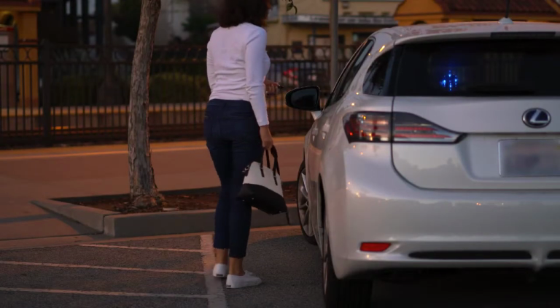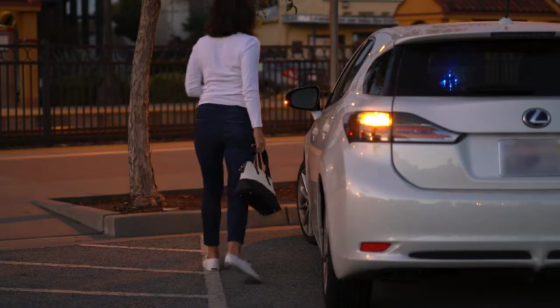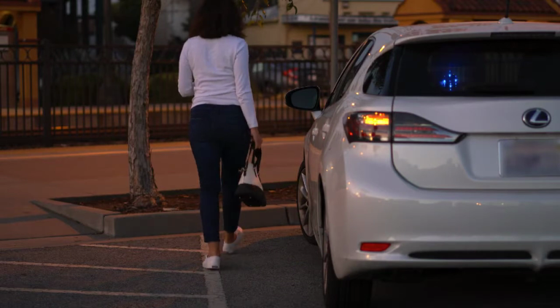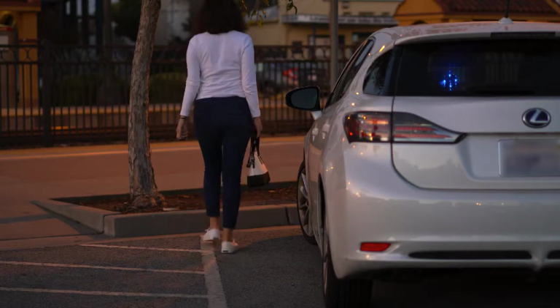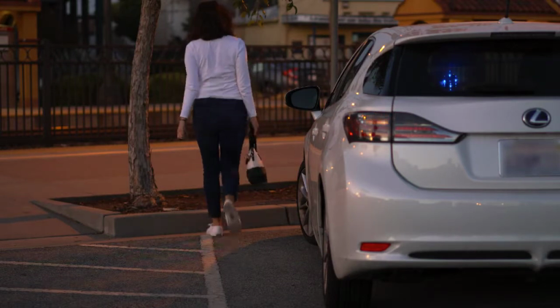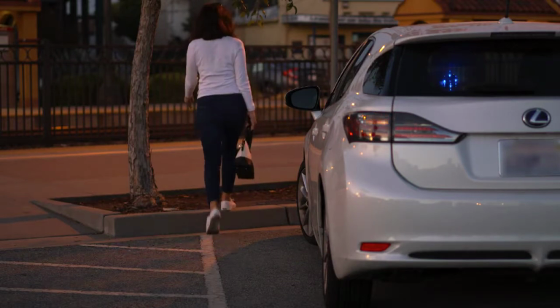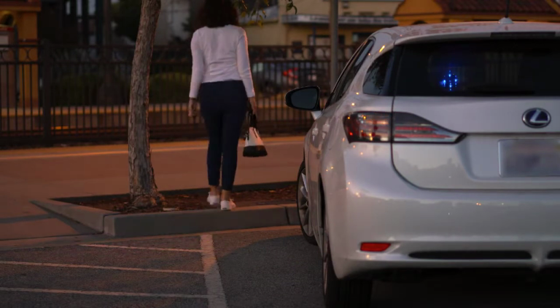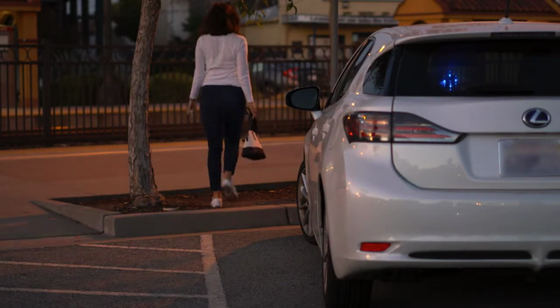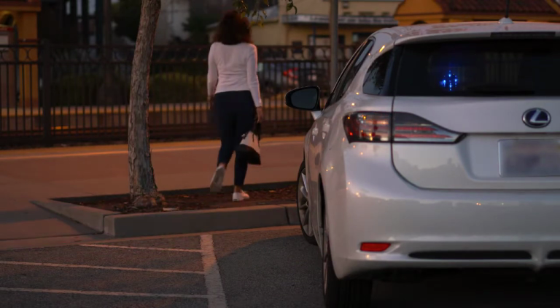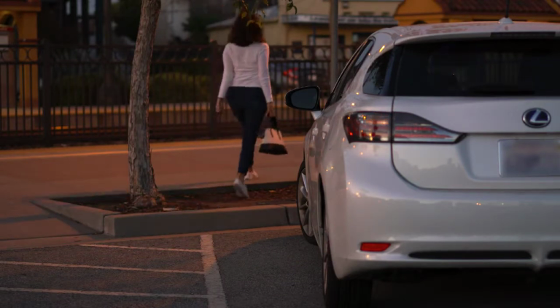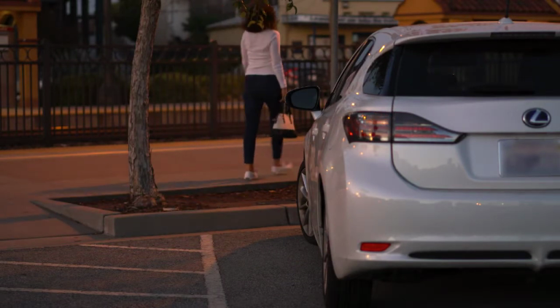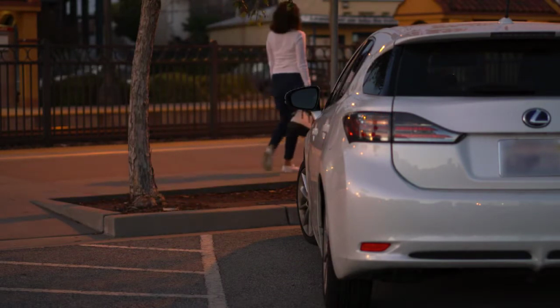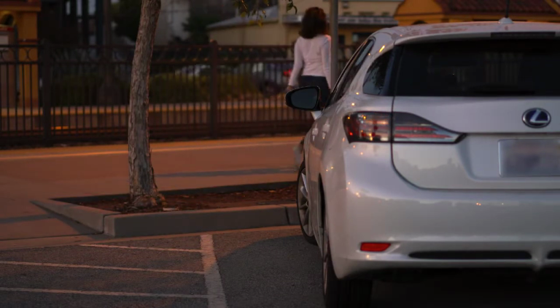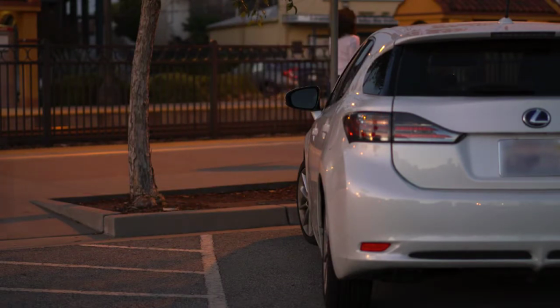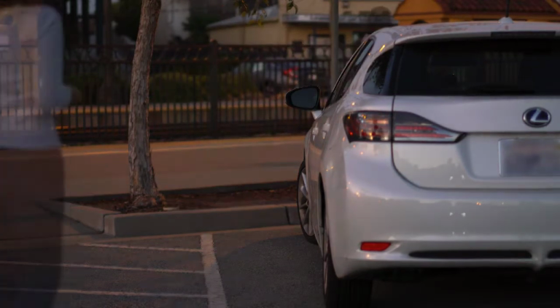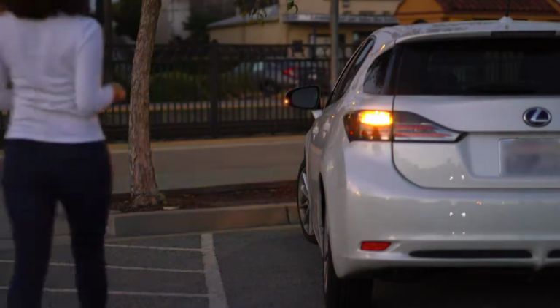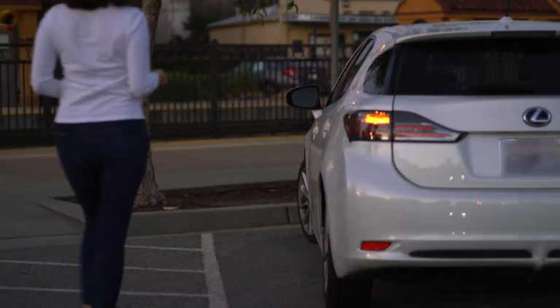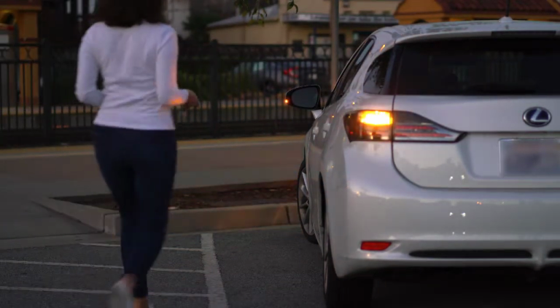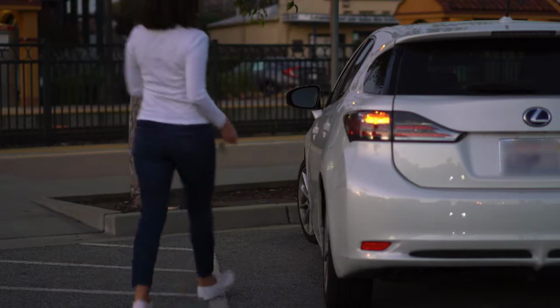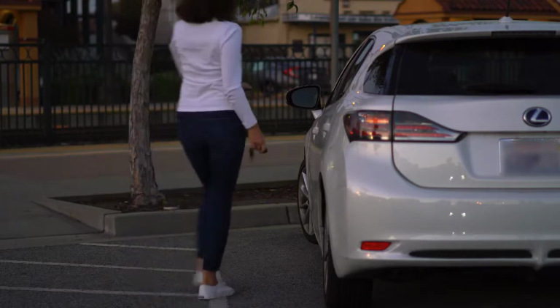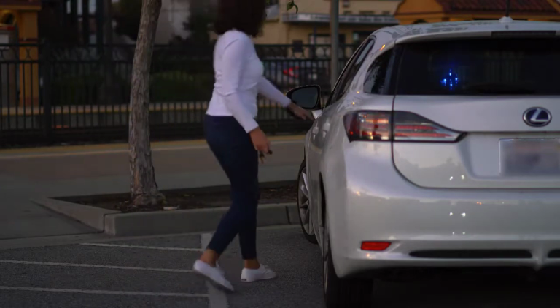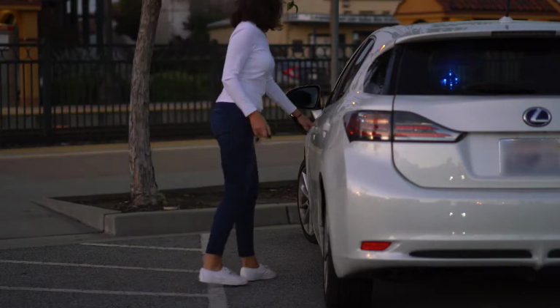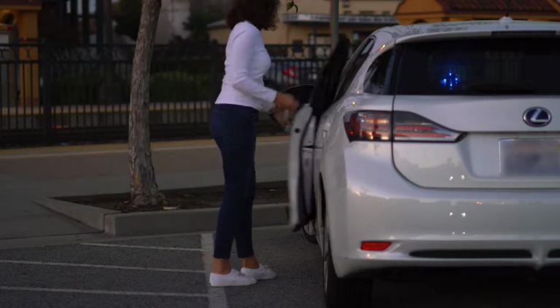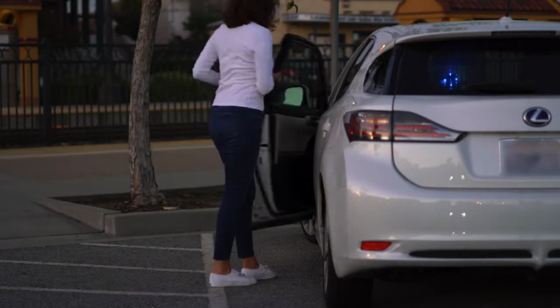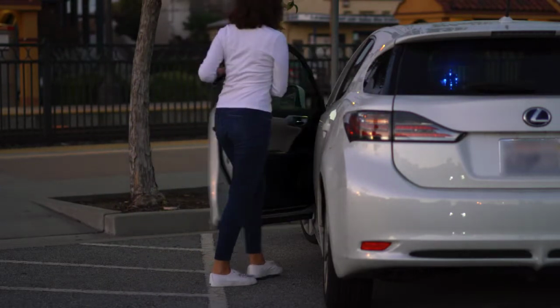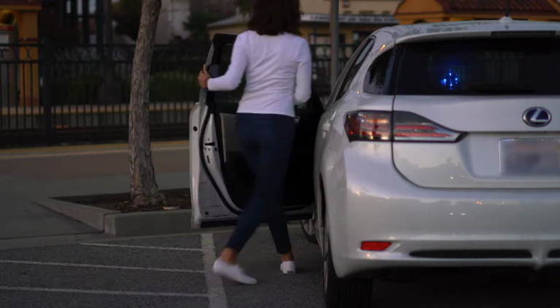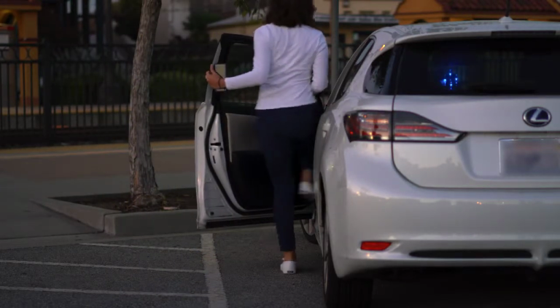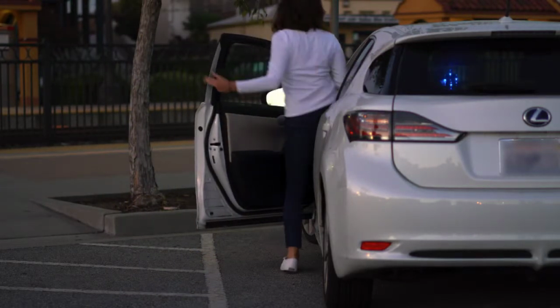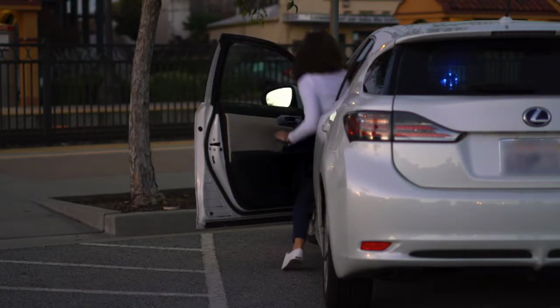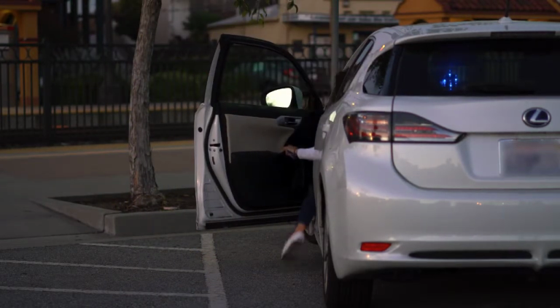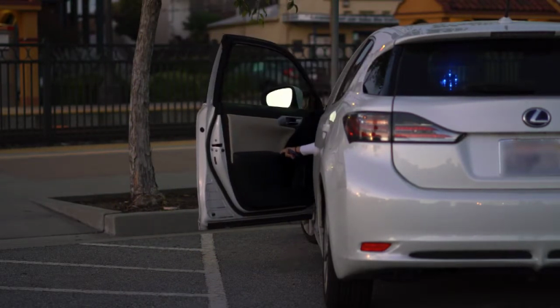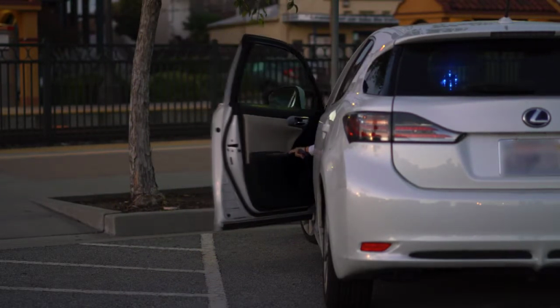Owl can automatically arm itself as you walk away from your vehicle and then disarm itself on approach when you are carrying your smartphone. That way you won't have to pull out your phone every time you need to operate the device.